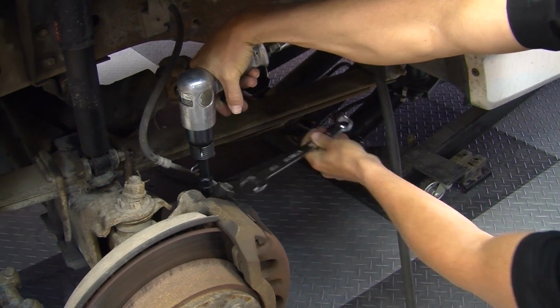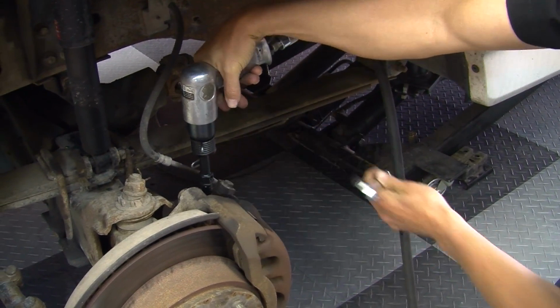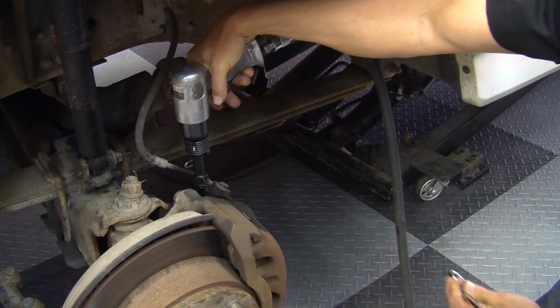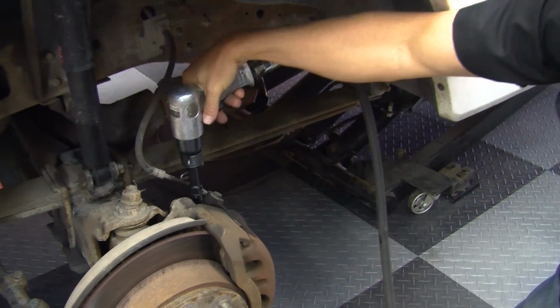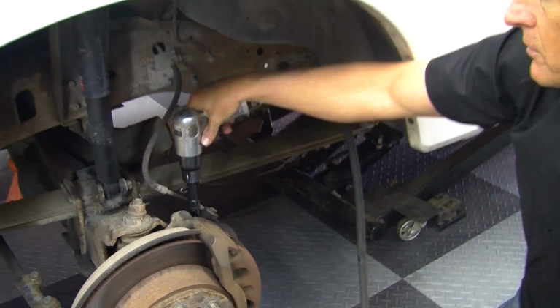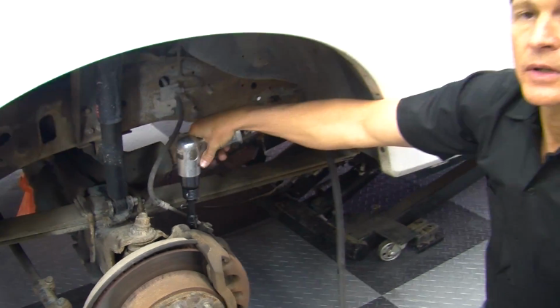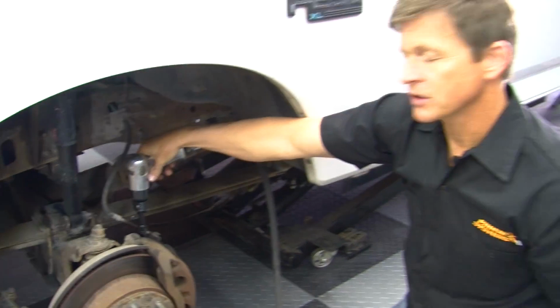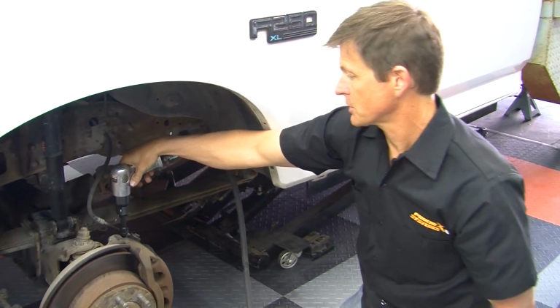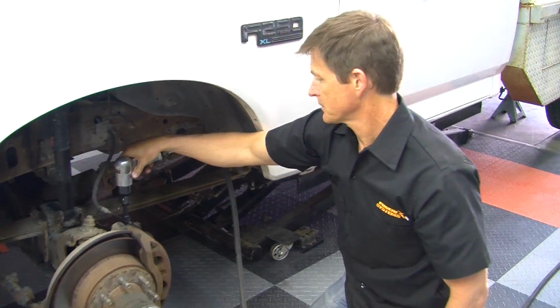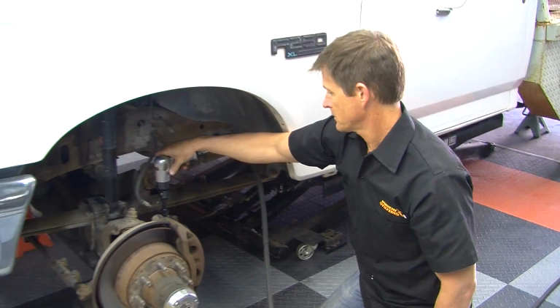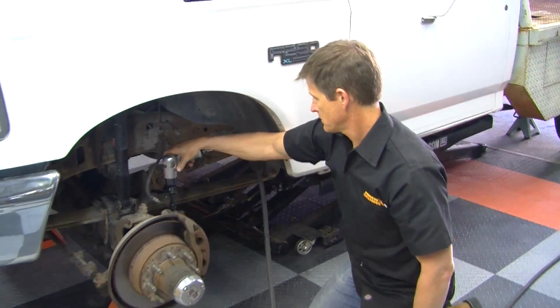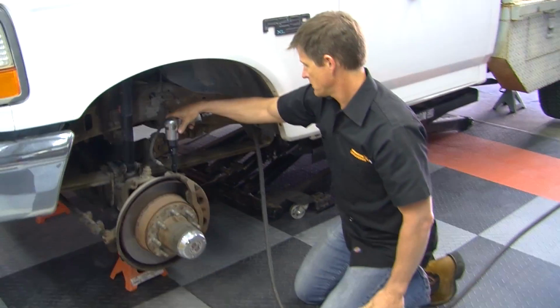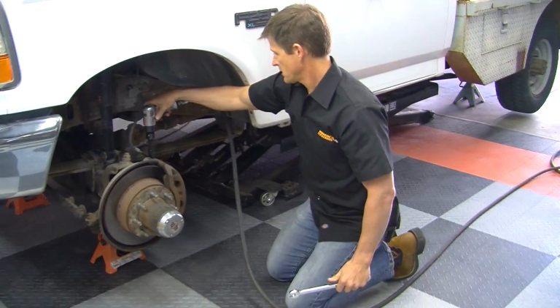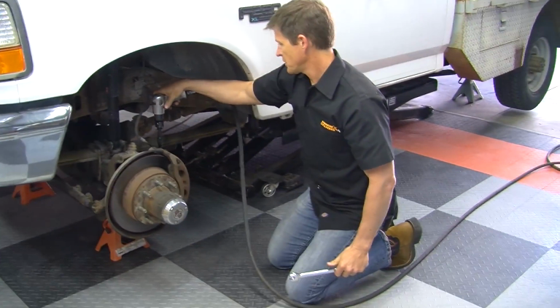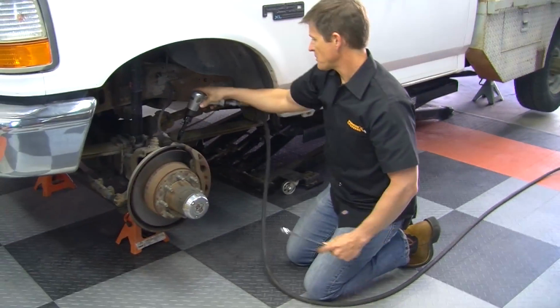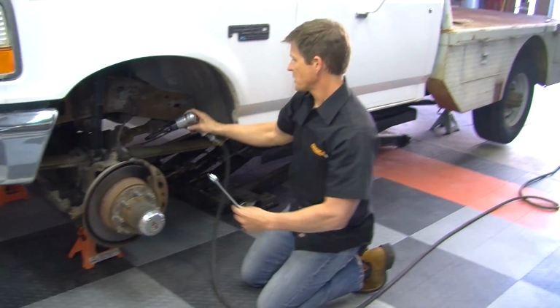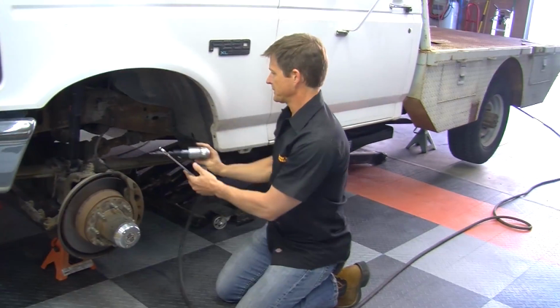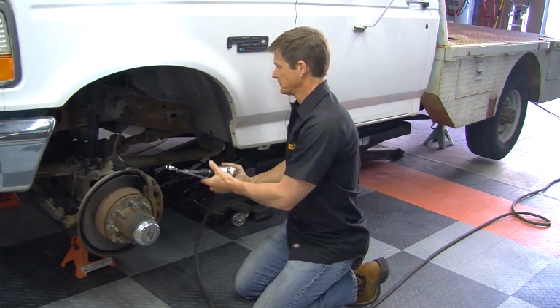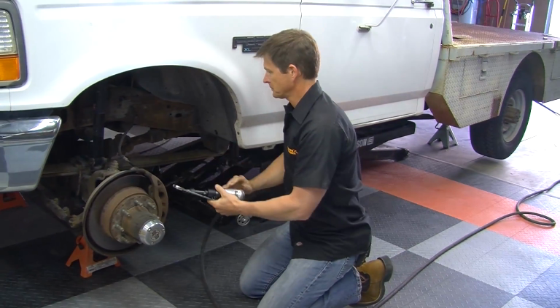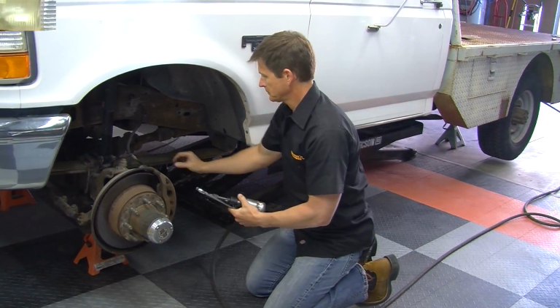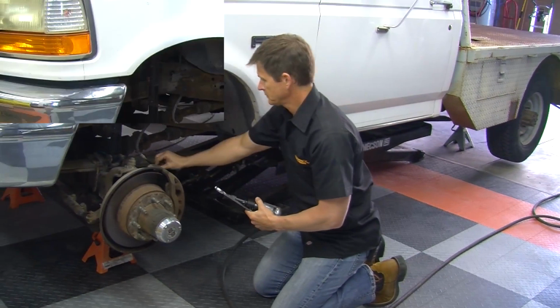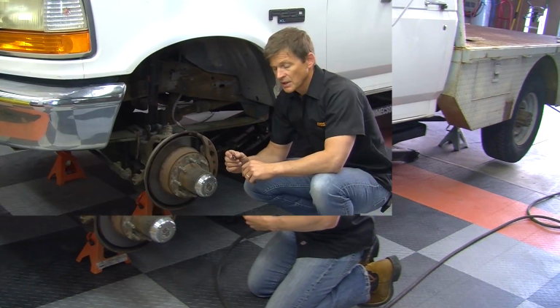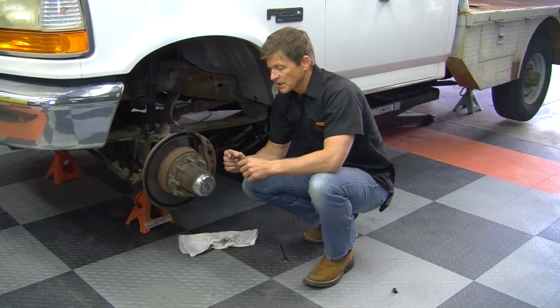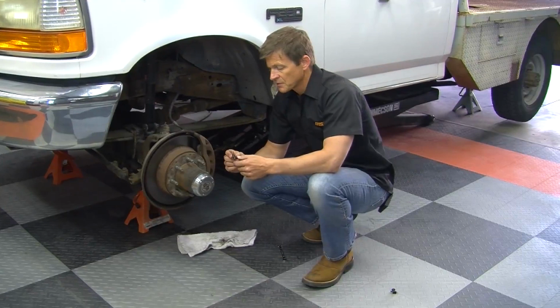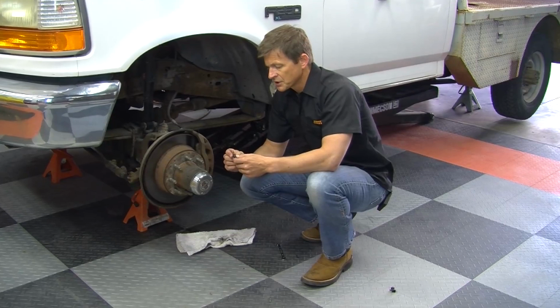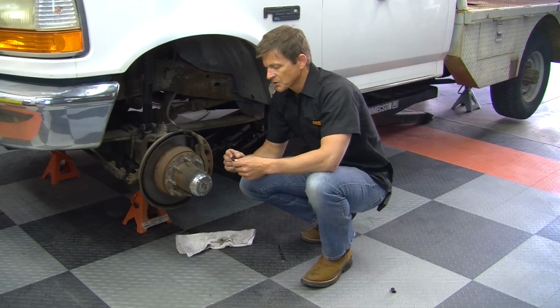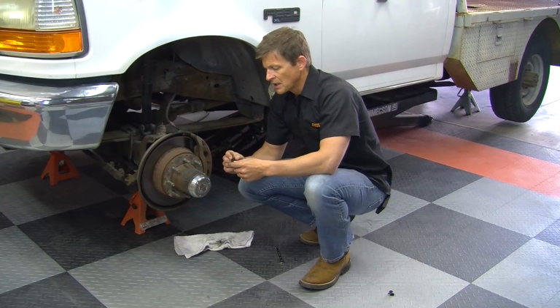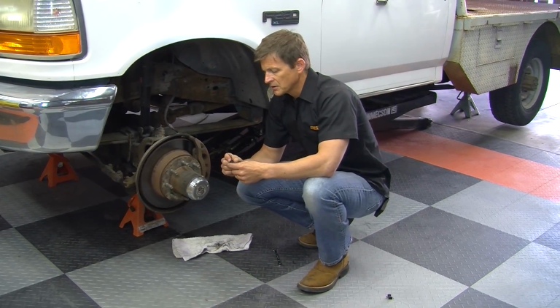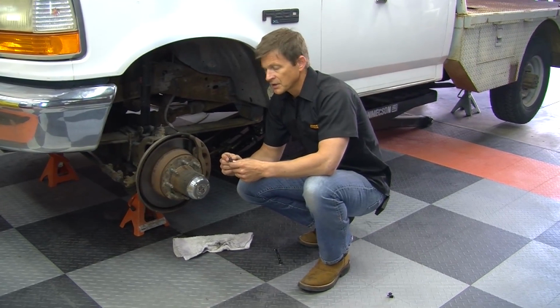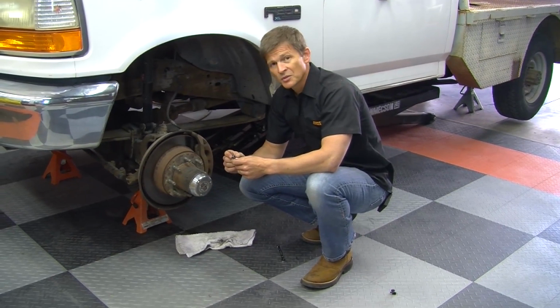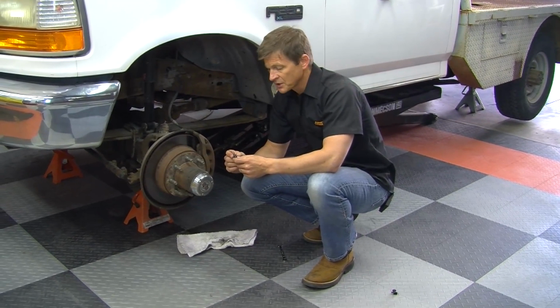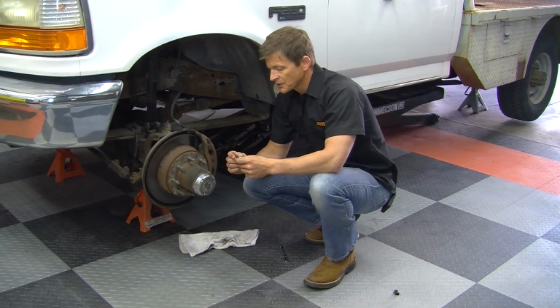And there we go — that's loose. We did it without breaking it. We have the bleed screw out thanks to the Brake Free.